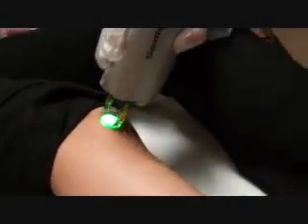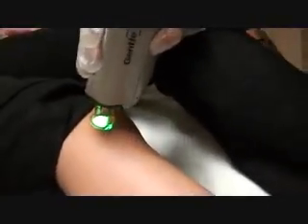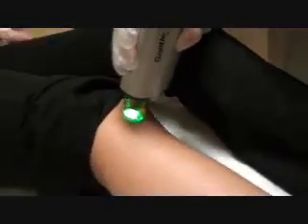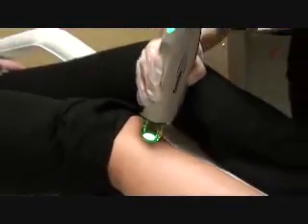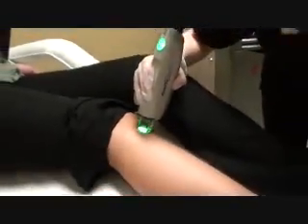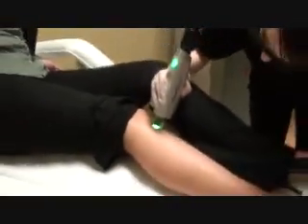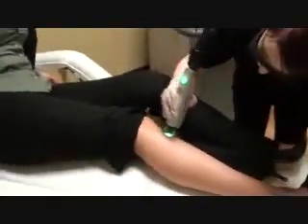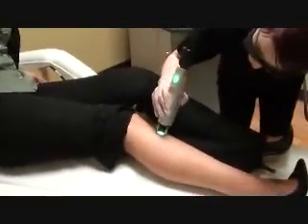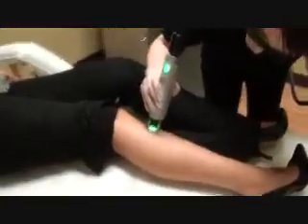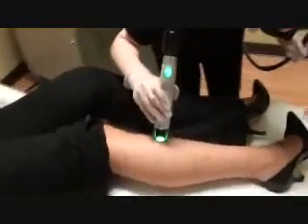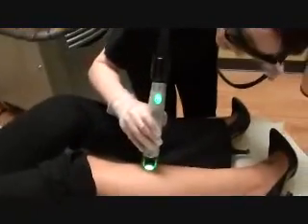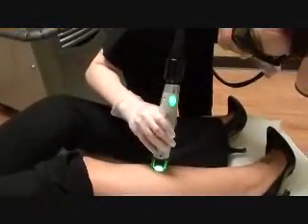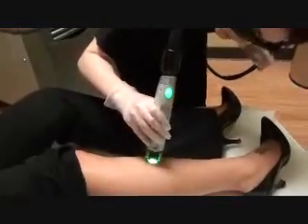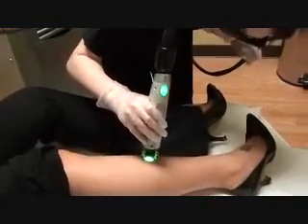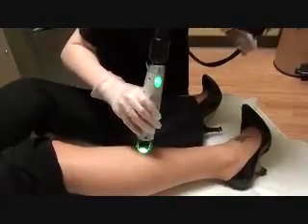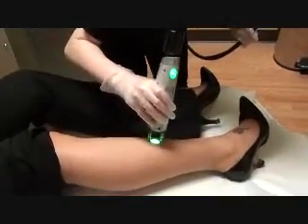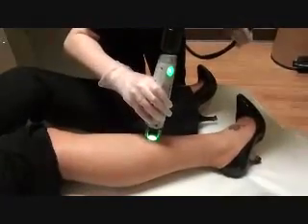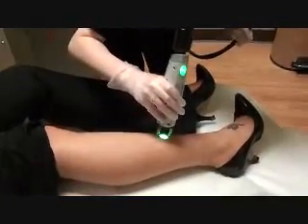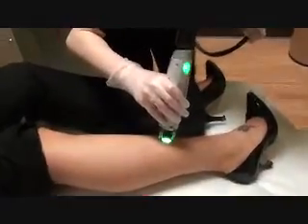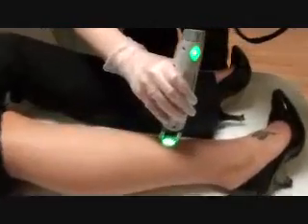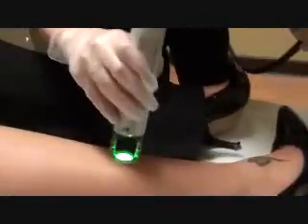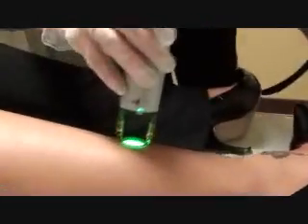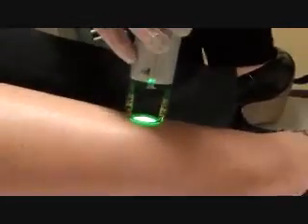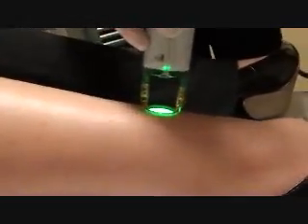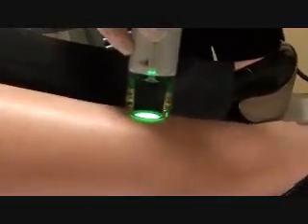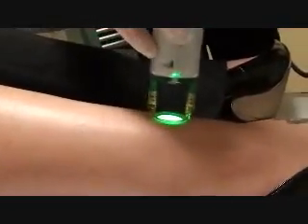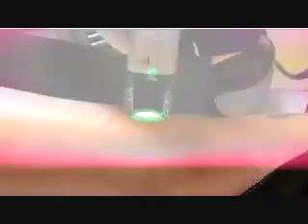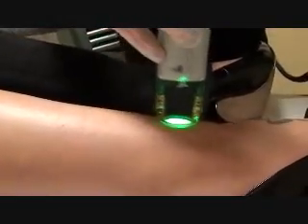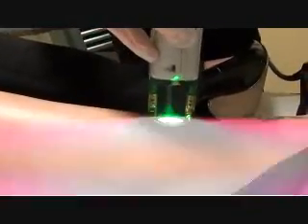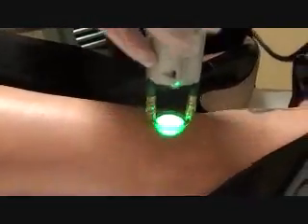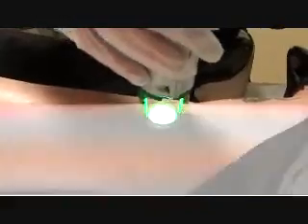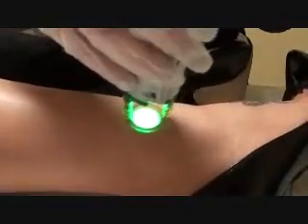Hey Erin, how many procedures do you think I'm going to need? It'll take roughly six to eight treatments for total dysfunction of the hair follicle. Plus, when you're done with your treatment, we're the only spa in the area that offers a two-year hair-free guarantee, so if anything comes back, we remove it for free.